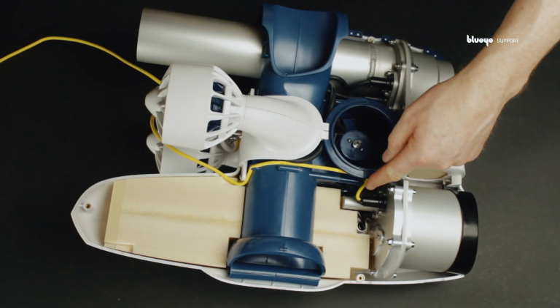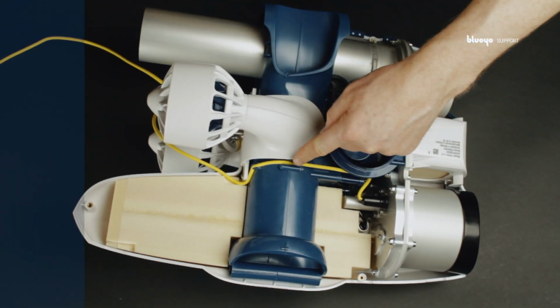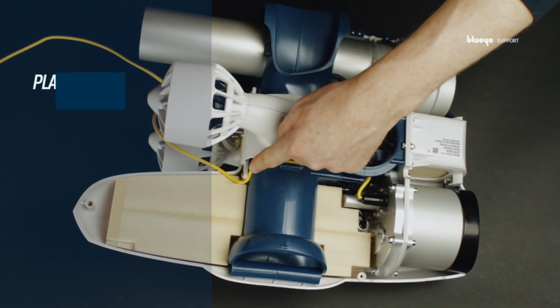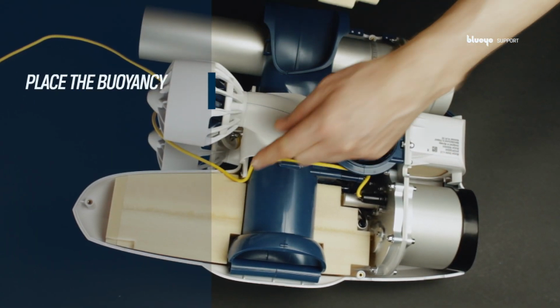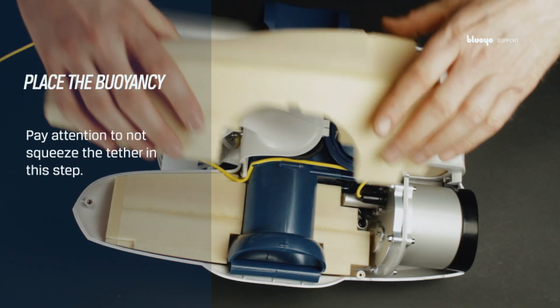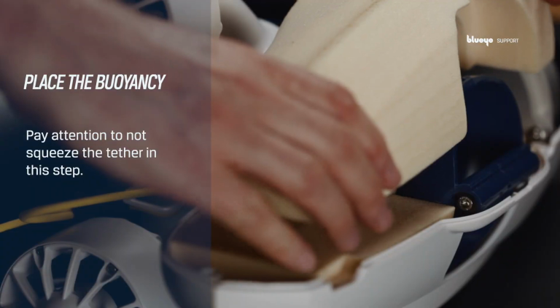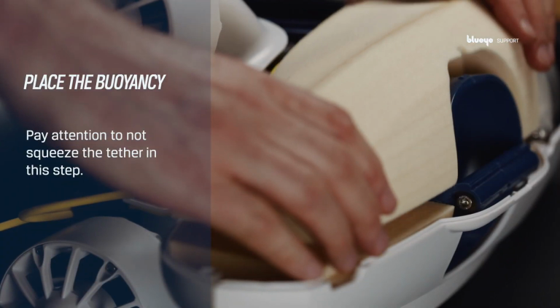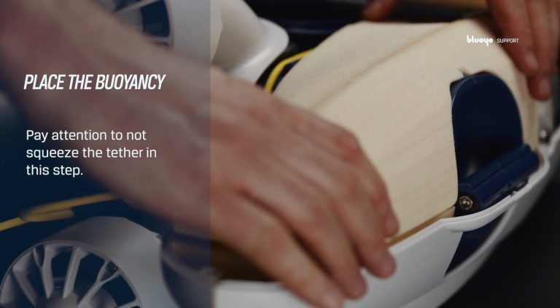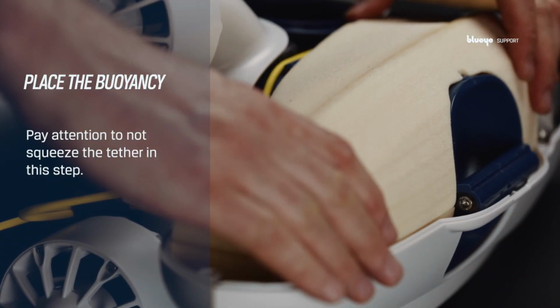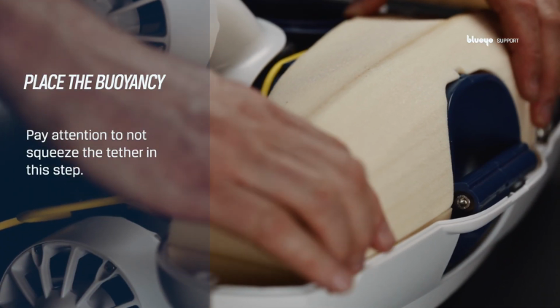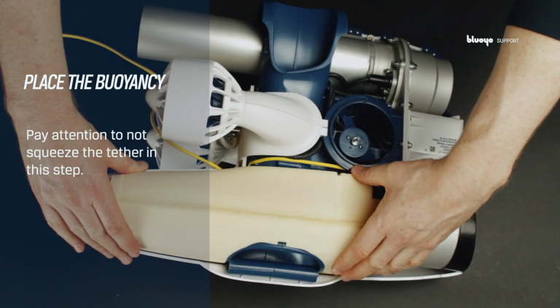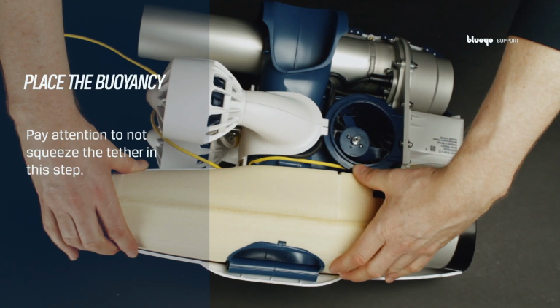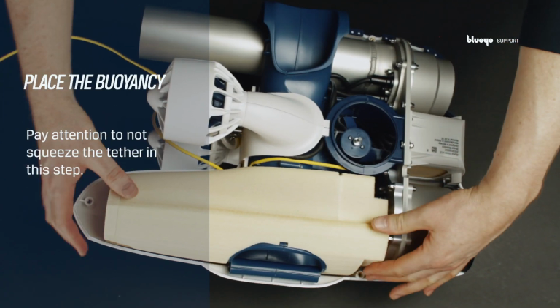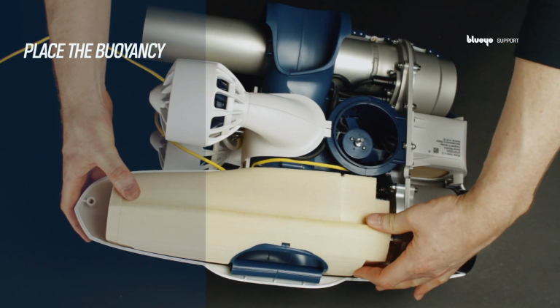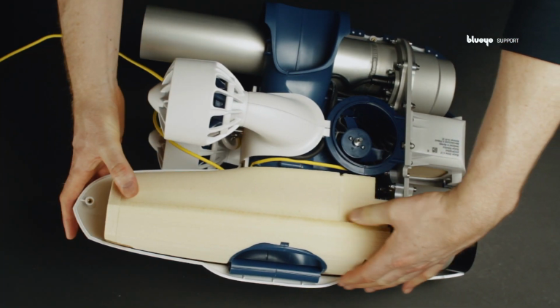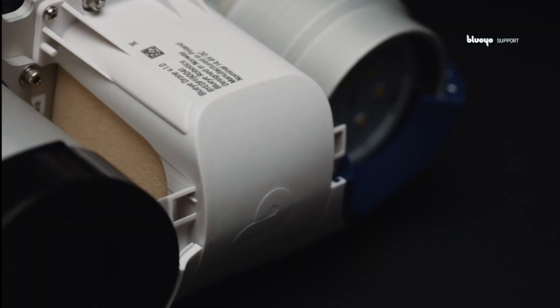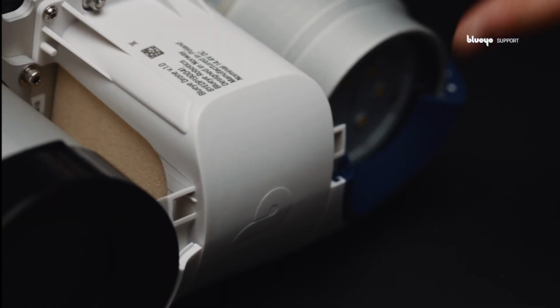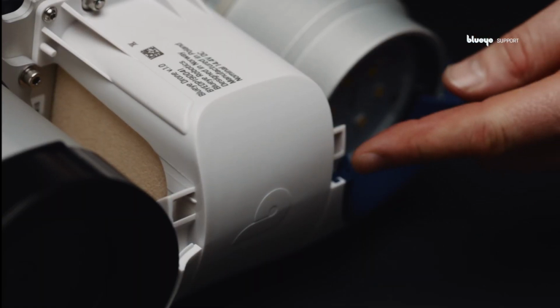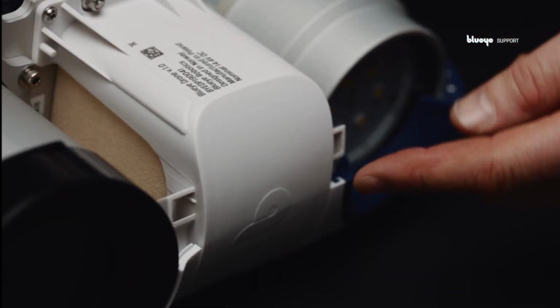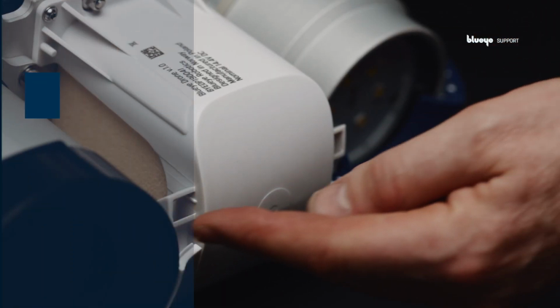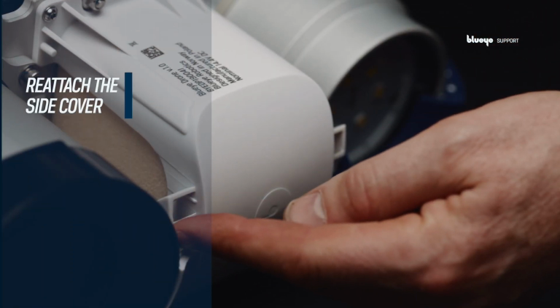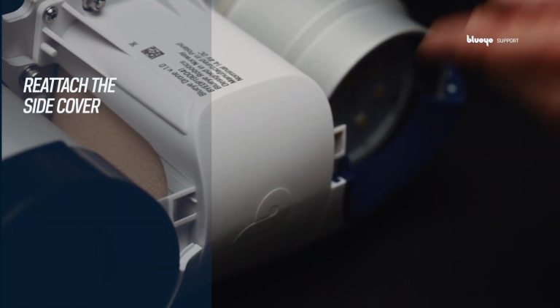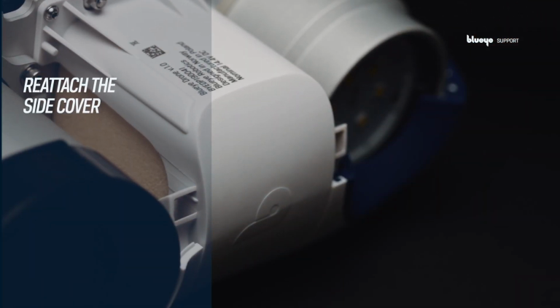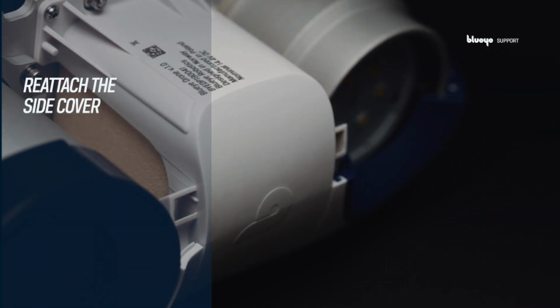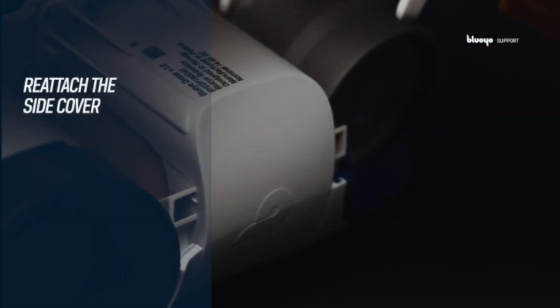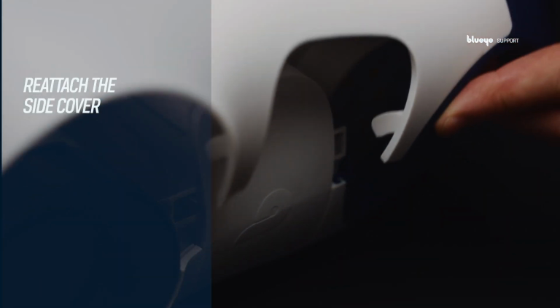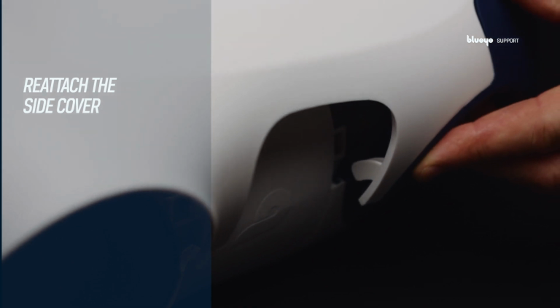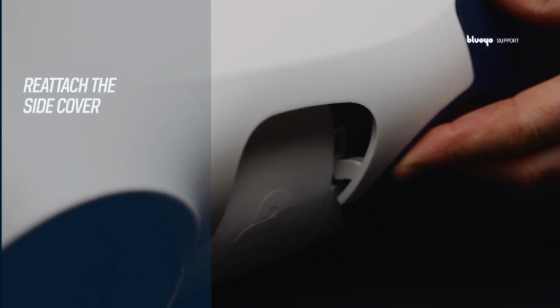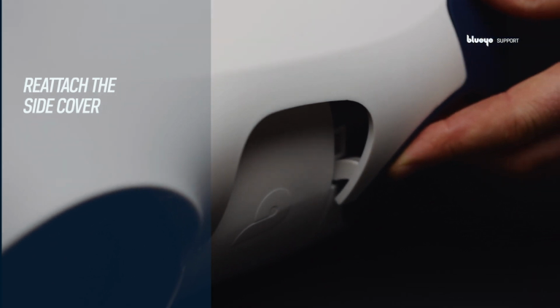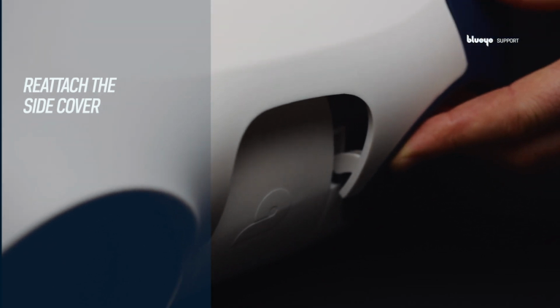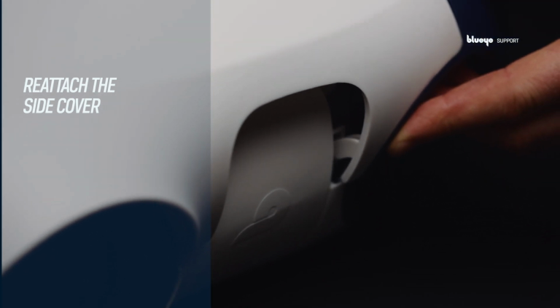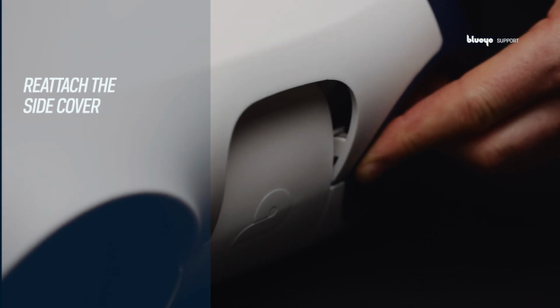Place the buoyancy, paying attention not to squeeze the tether in this step. Reattach the side cover by first locating the hinge and then closing it like a hatch.